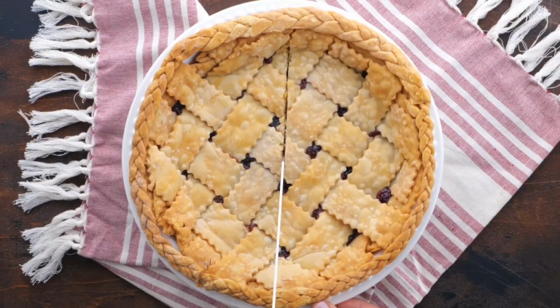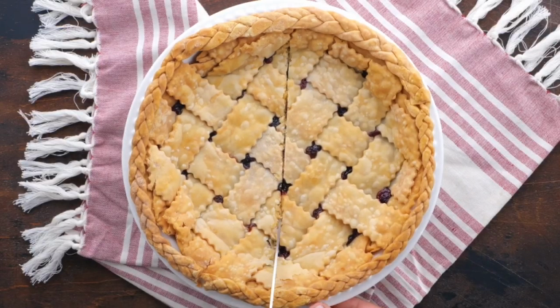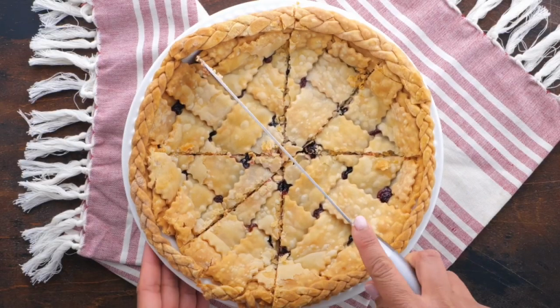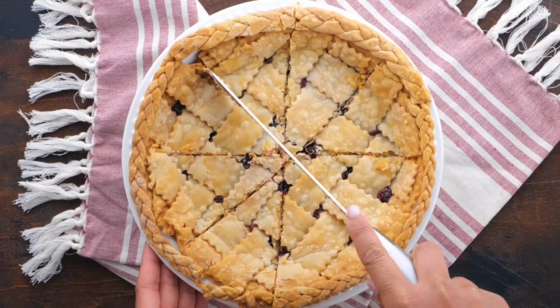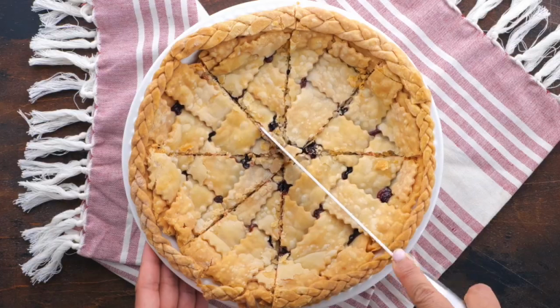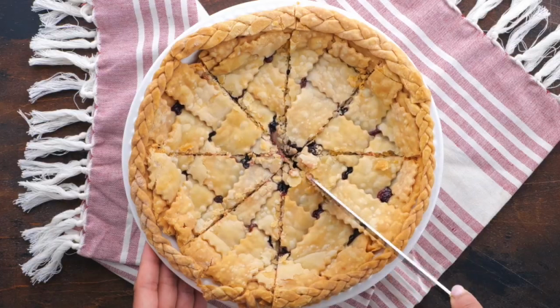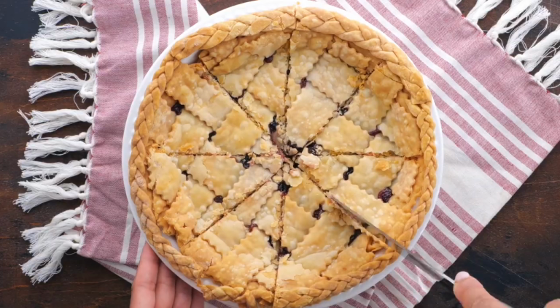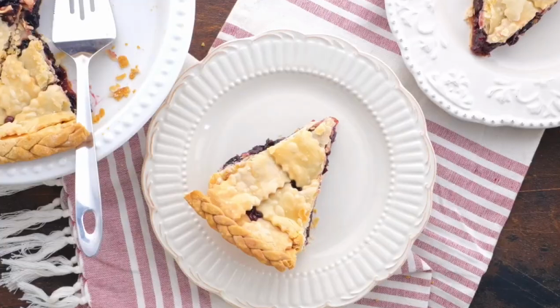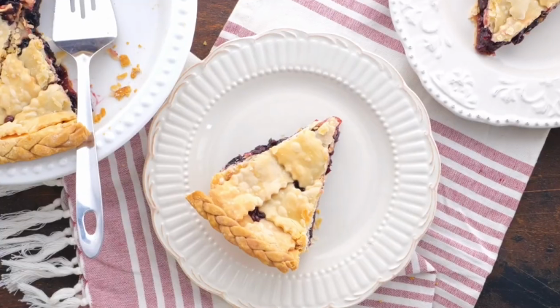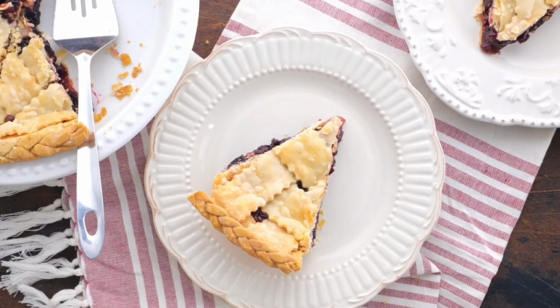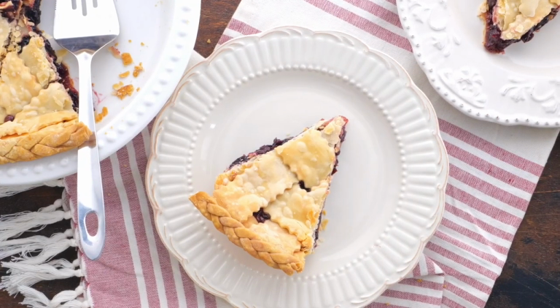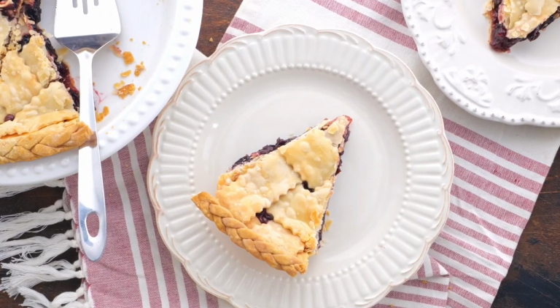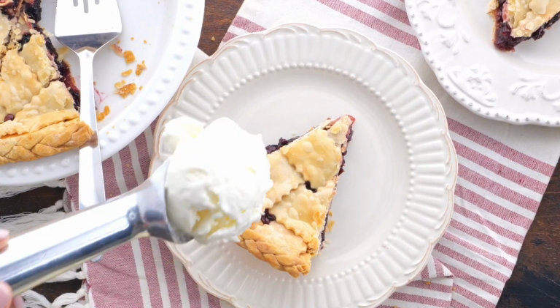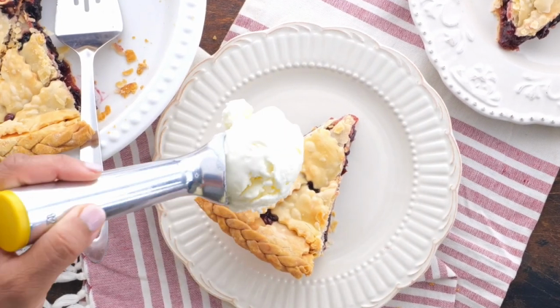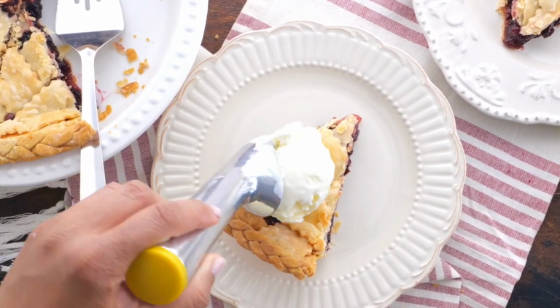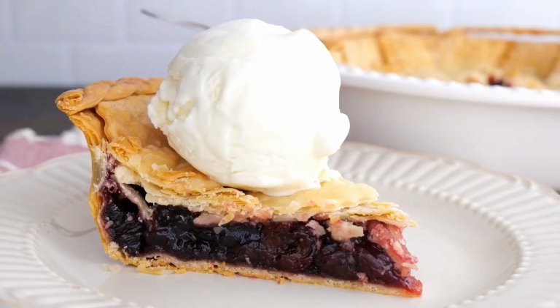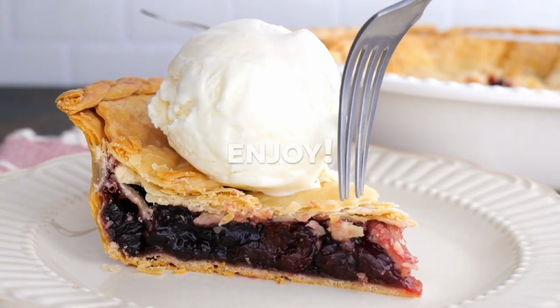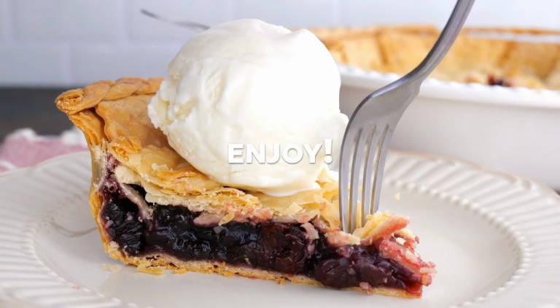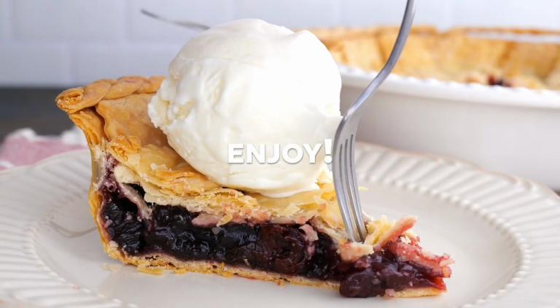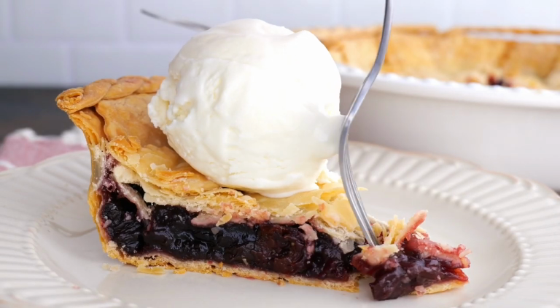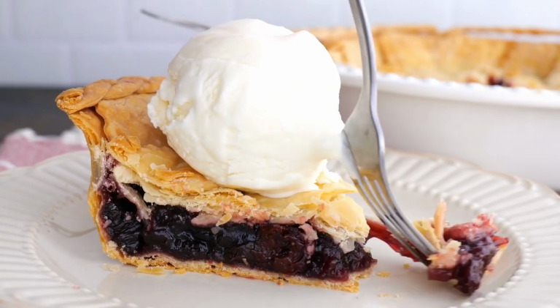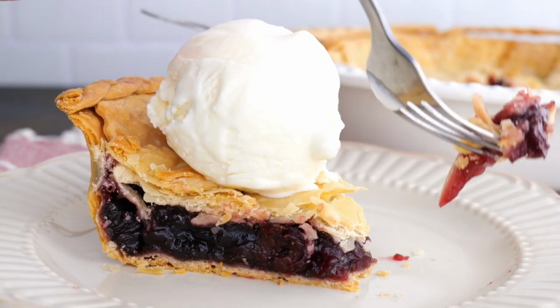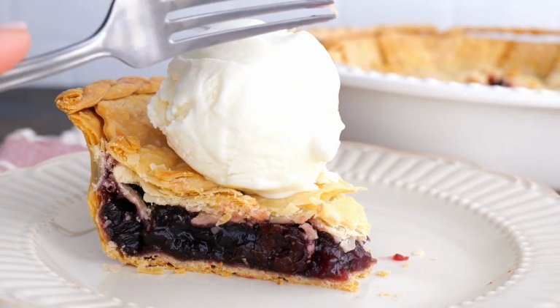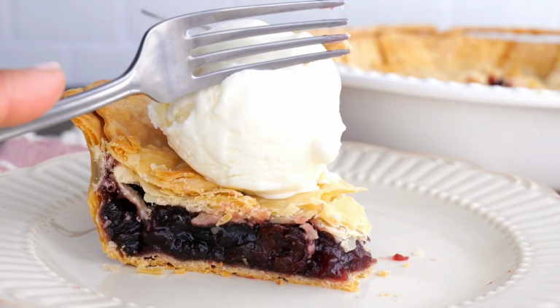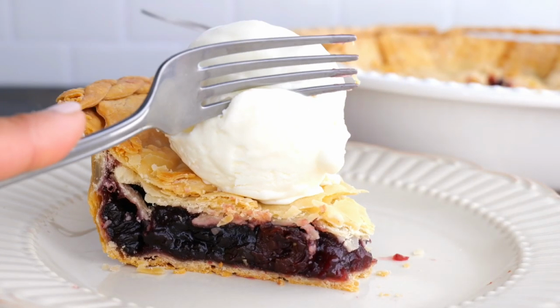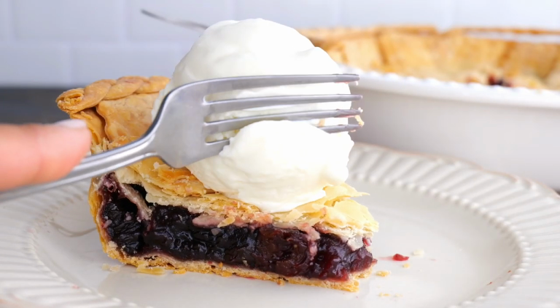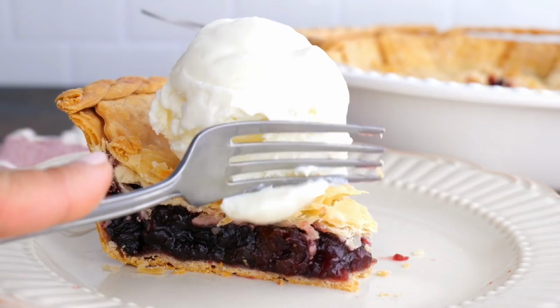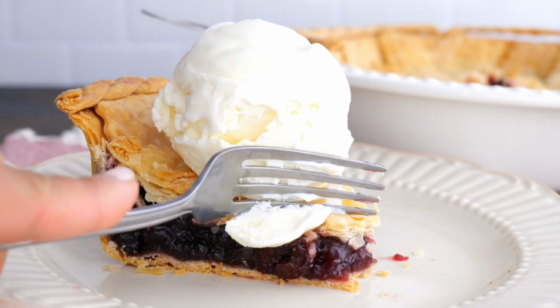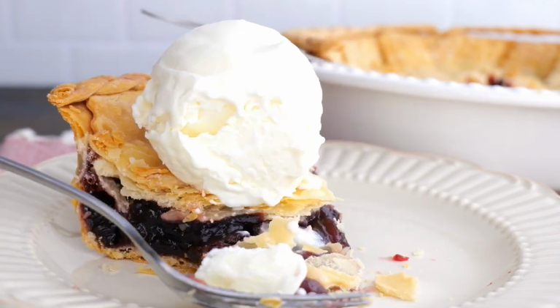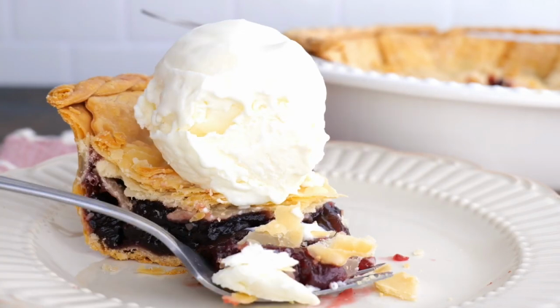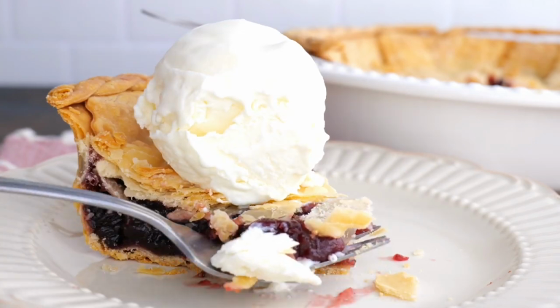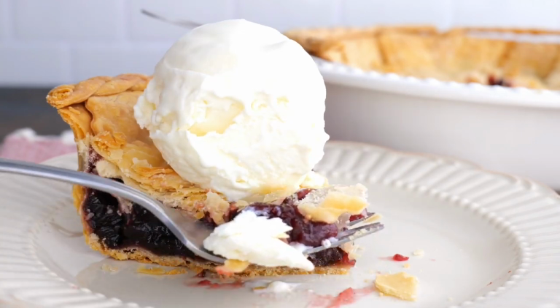Beautiful, right? Now all we need is a big old scoop of the best vanilla ice cream. Grandma would be proud.